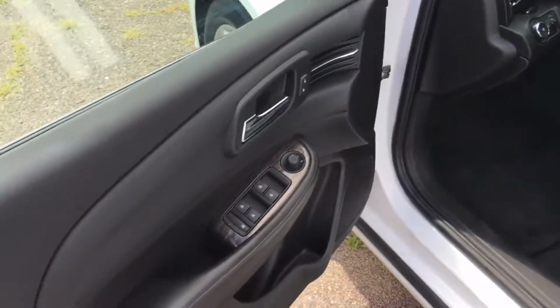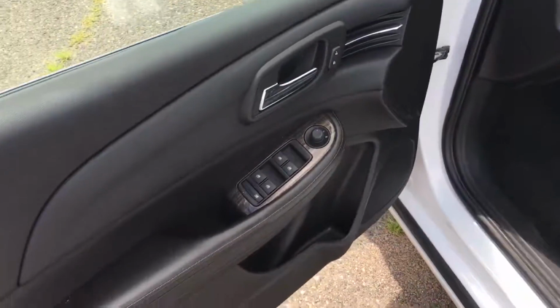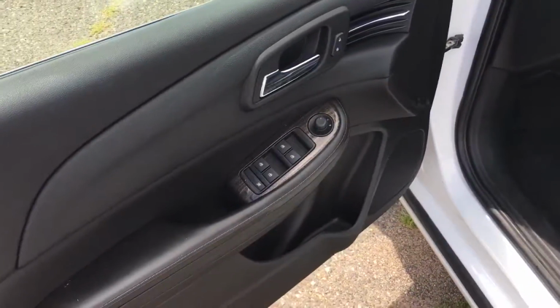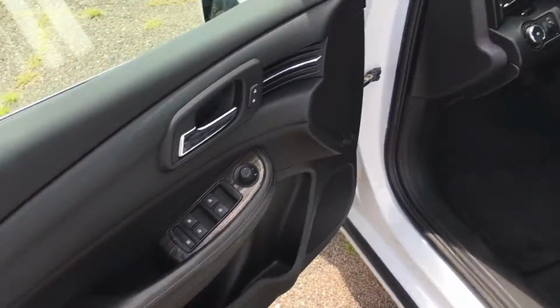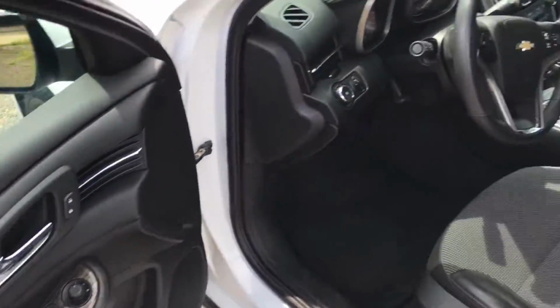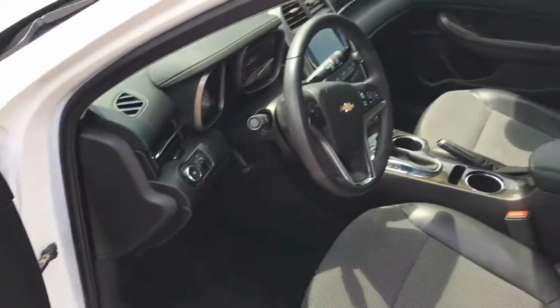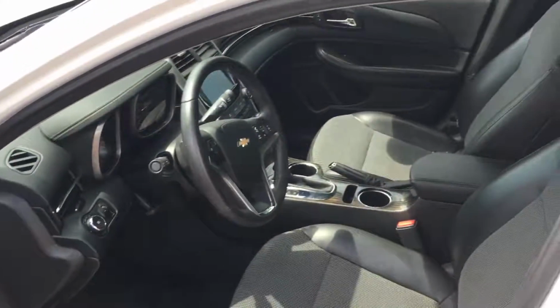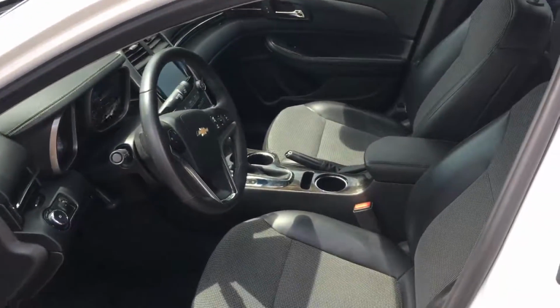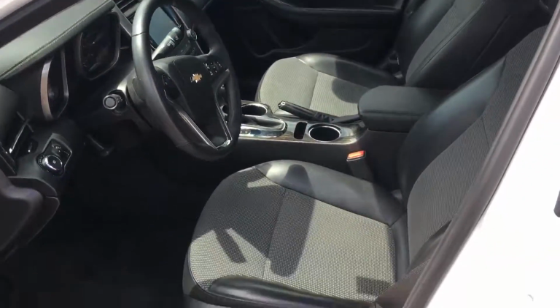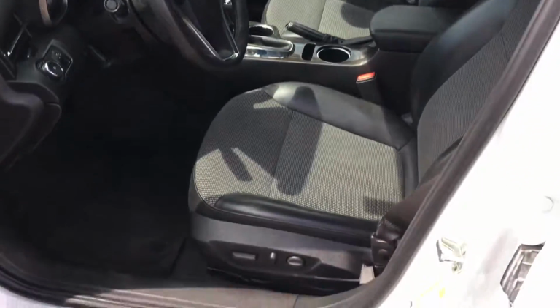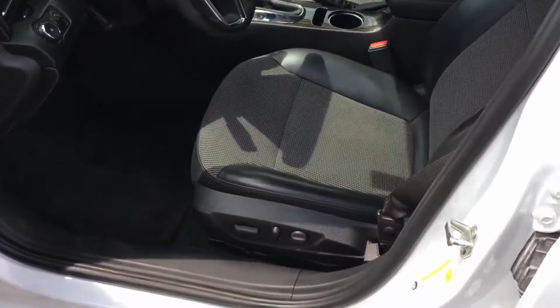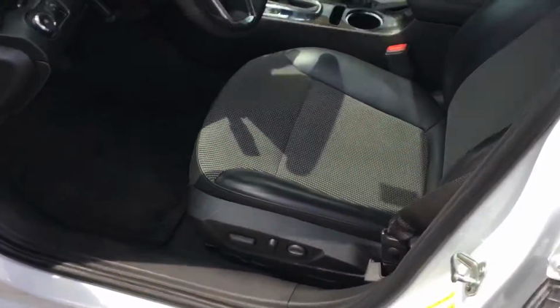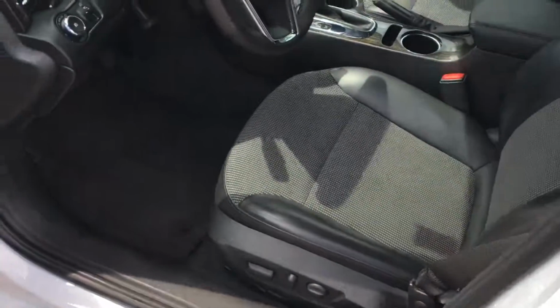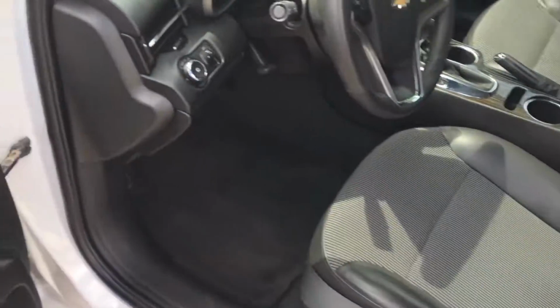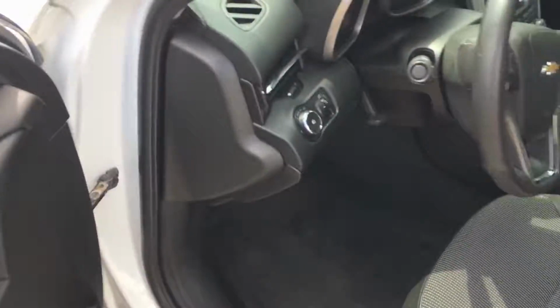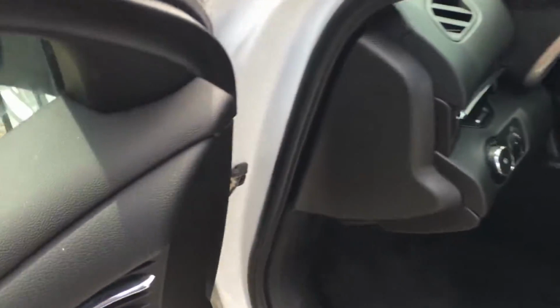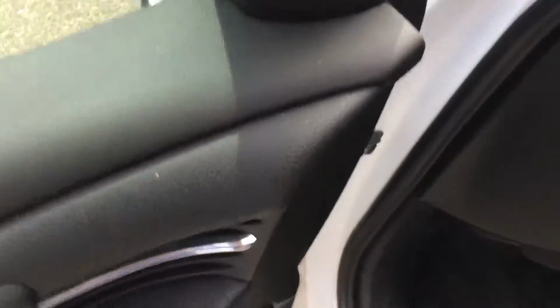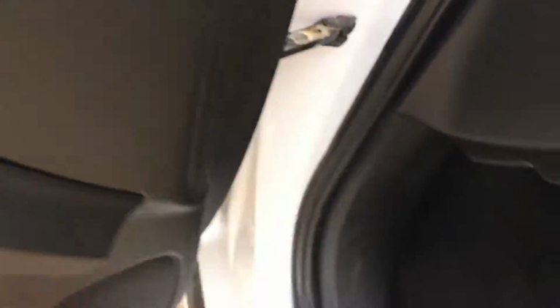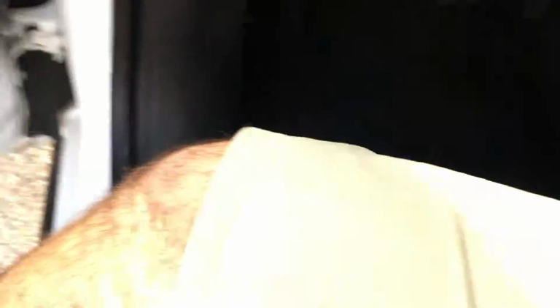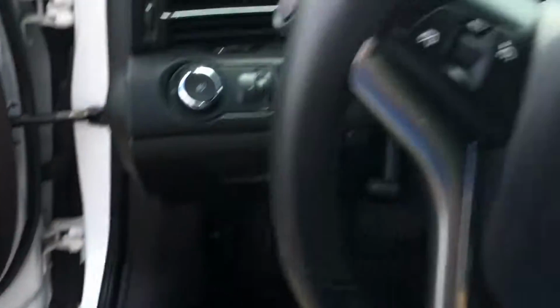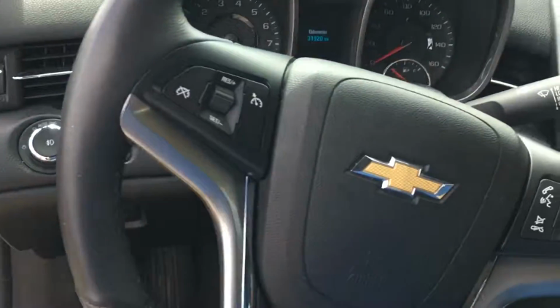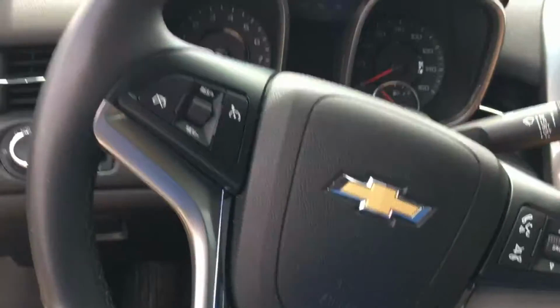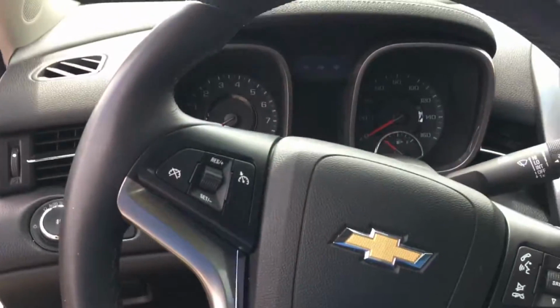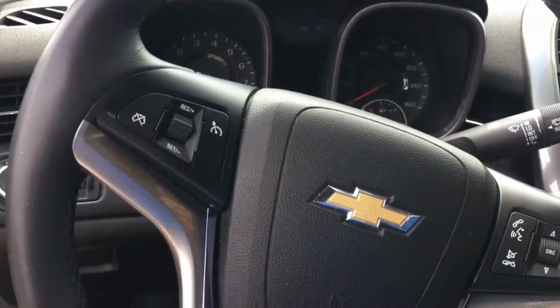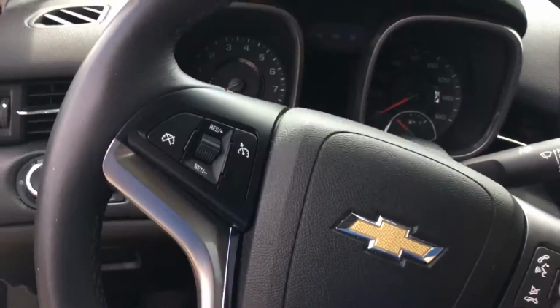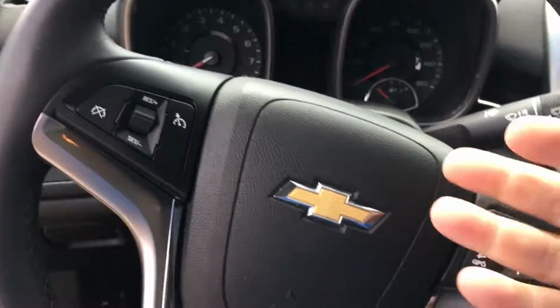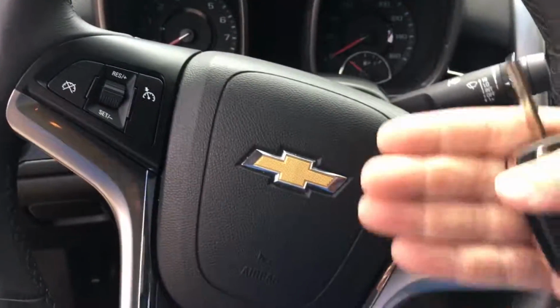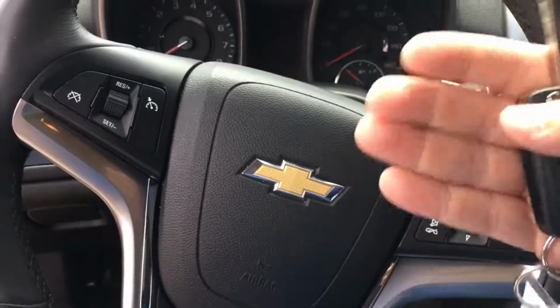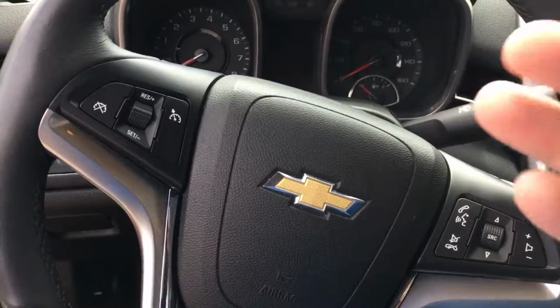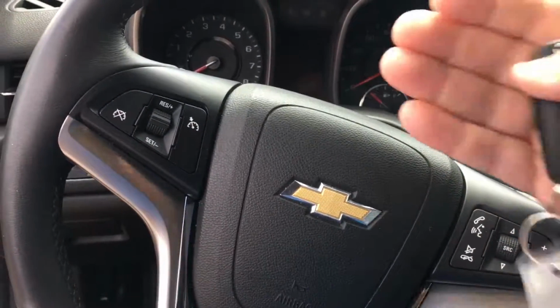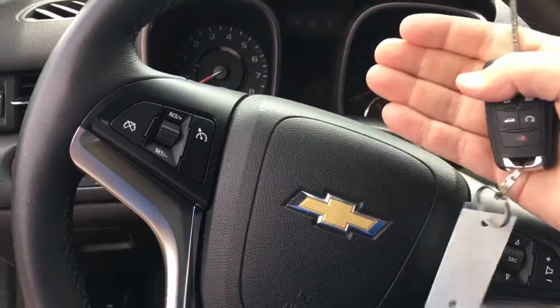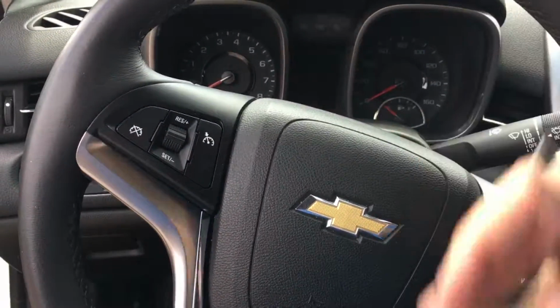Power windows, door locks, power mirrors, nice clean black cloth interior, power driver's seat, automatic headlights with fog lights, leather wrapped steering wheel that's tilt and telescoping — meaning it goes up and down and in and out.